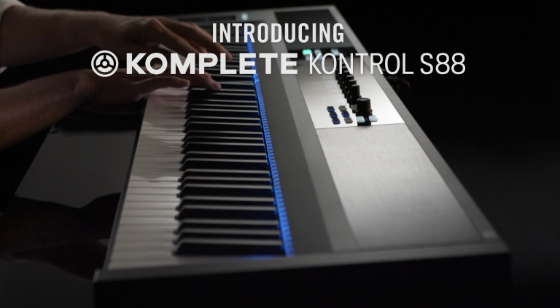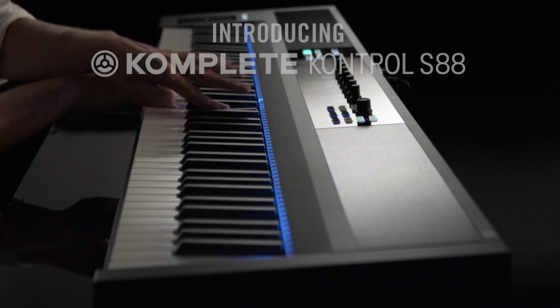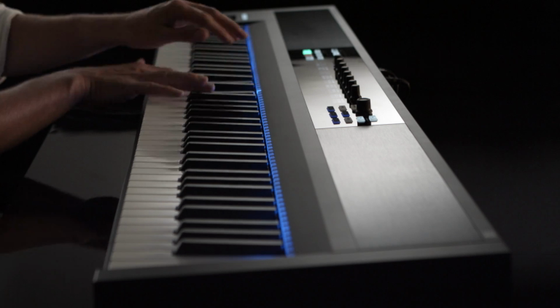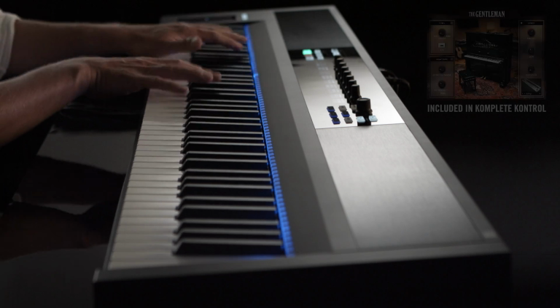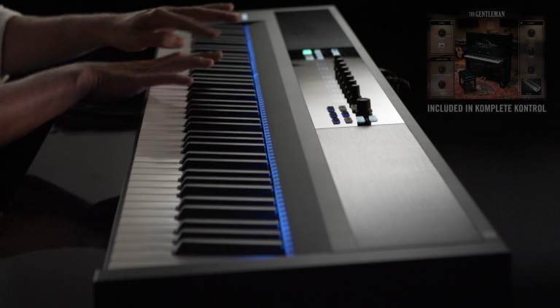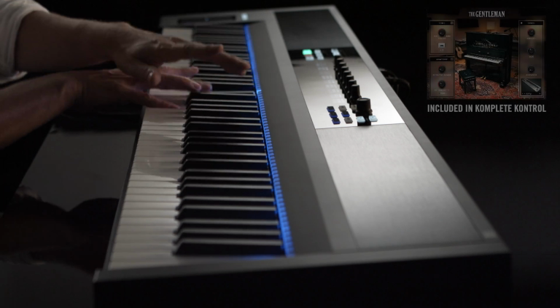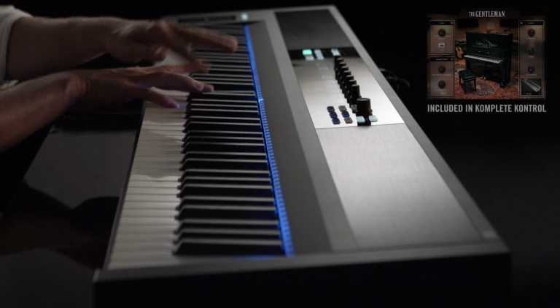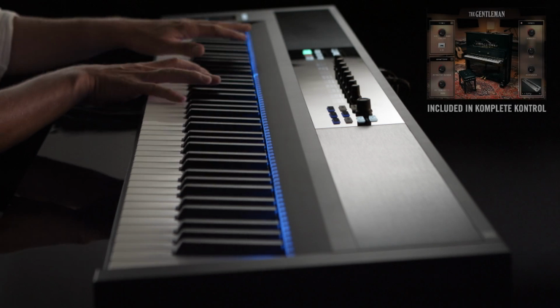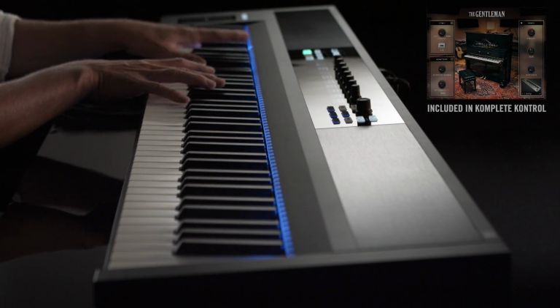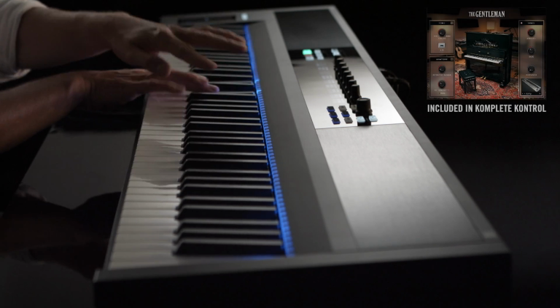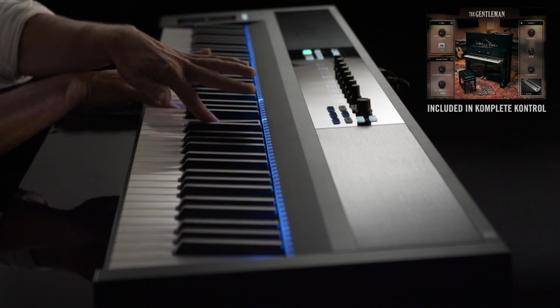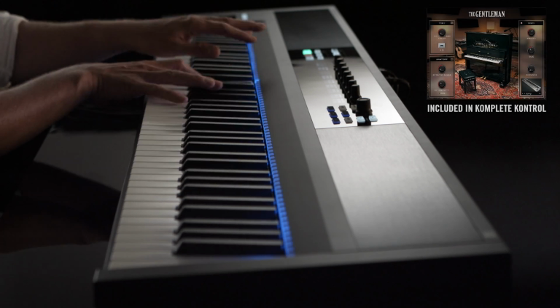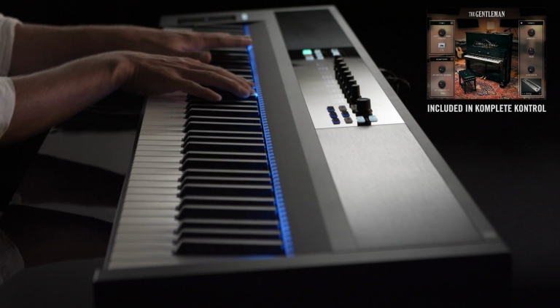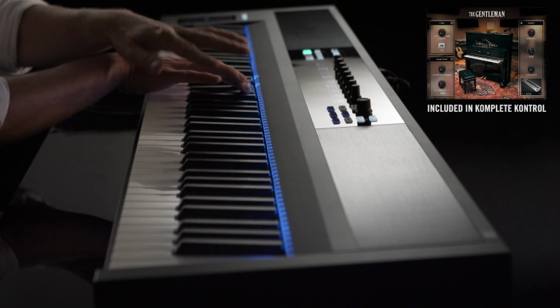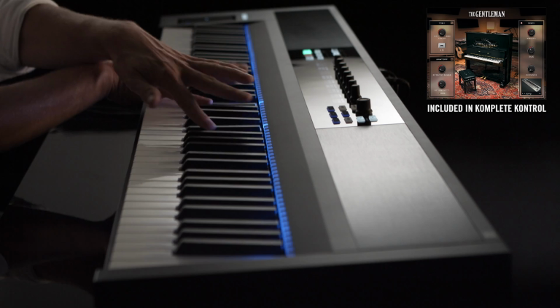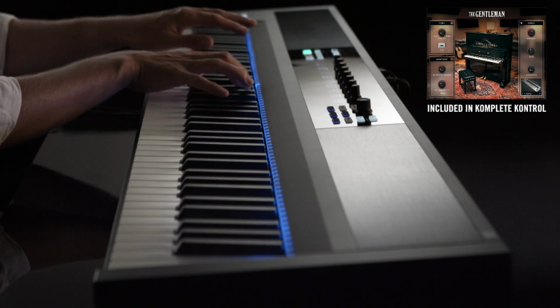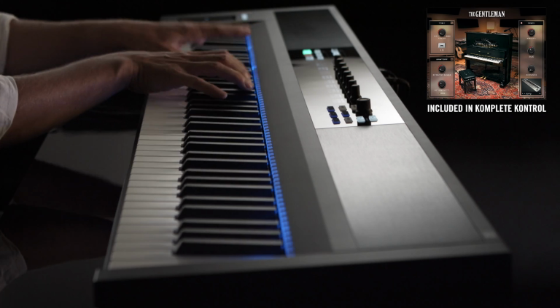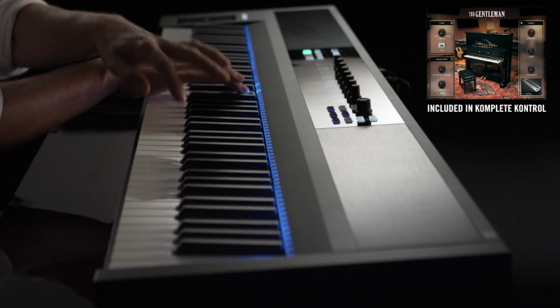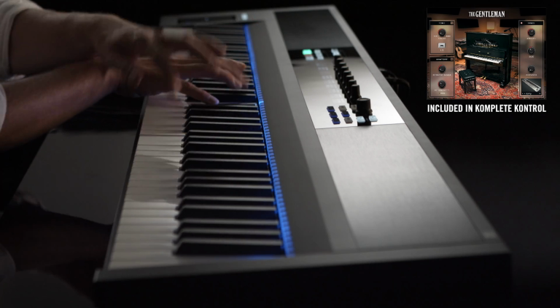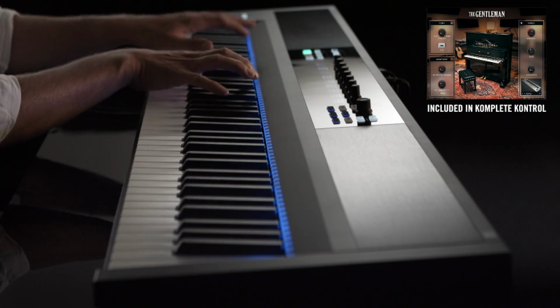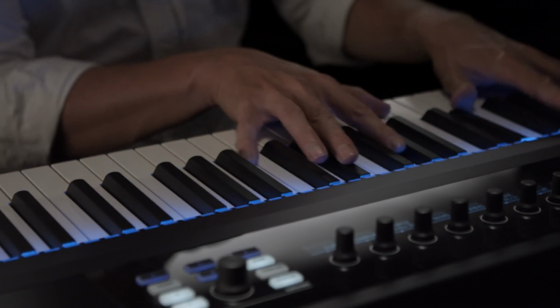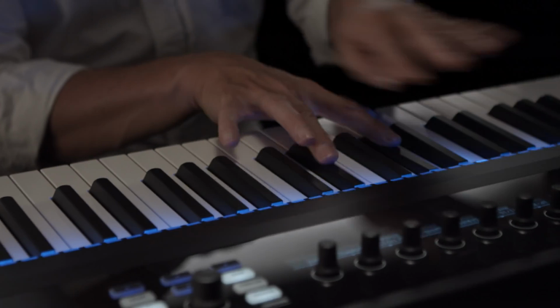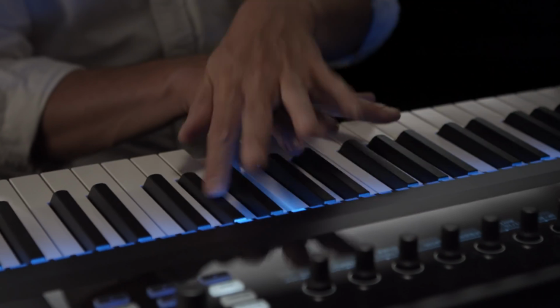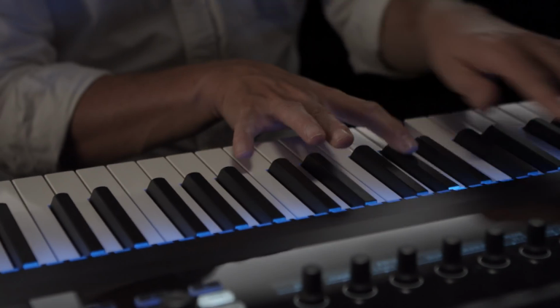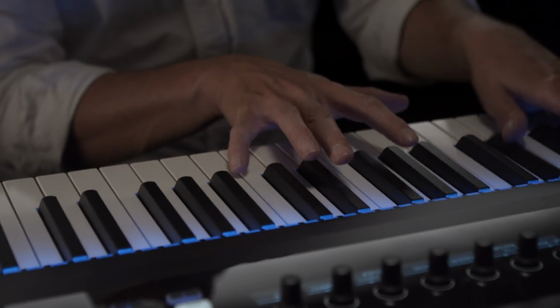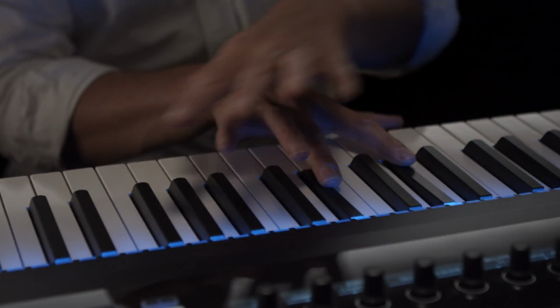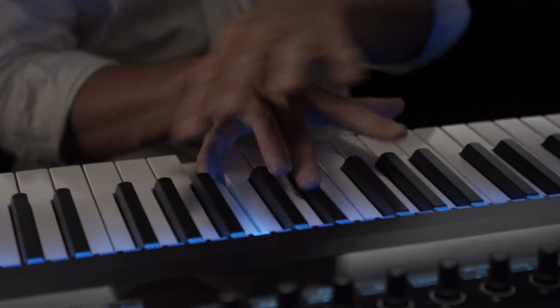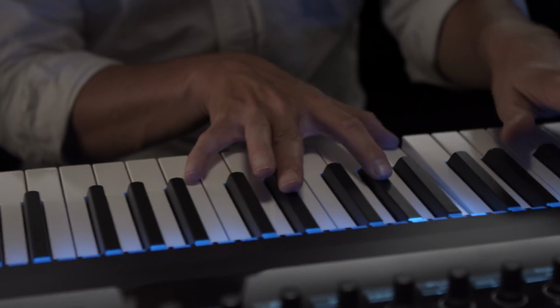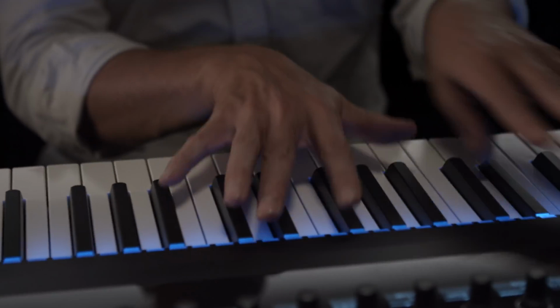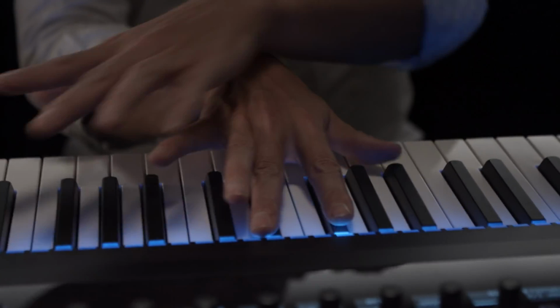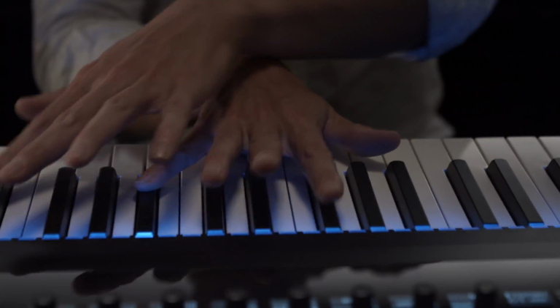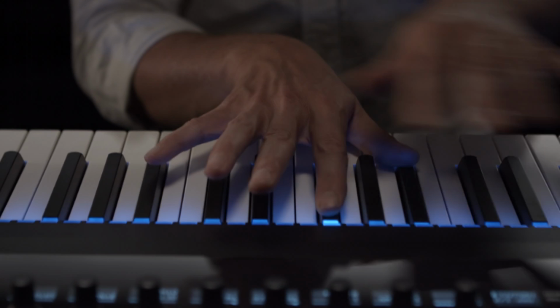Designed for true composers and pianists, the flagship Complete Control S88 rounds out the lineup with a fully-weighted hammer-action keybed that will satisfy even the most demanding musician.